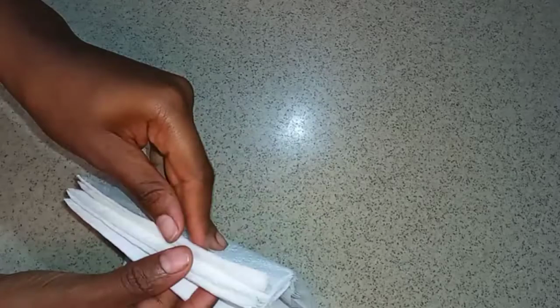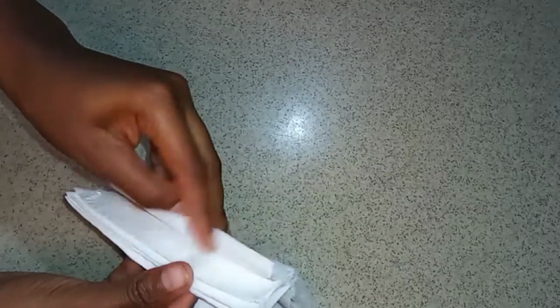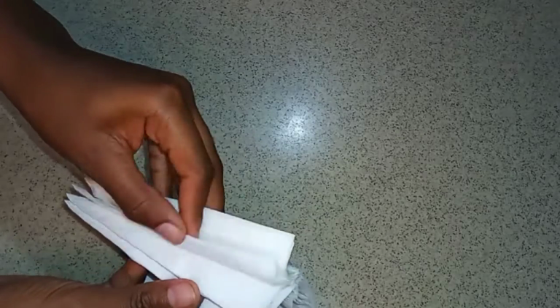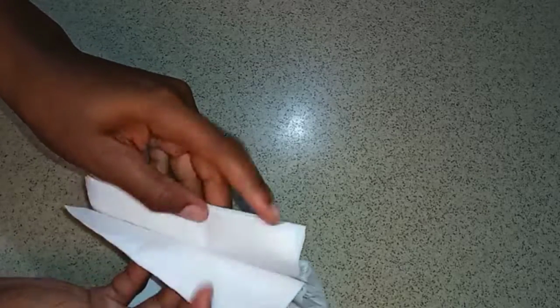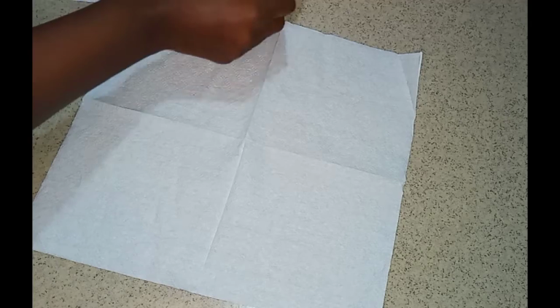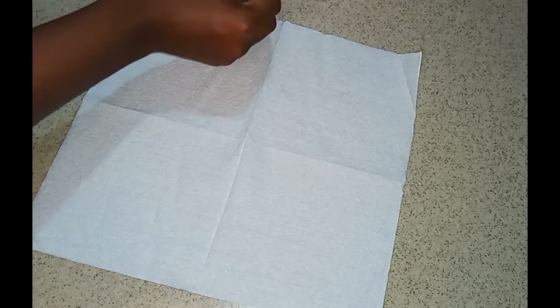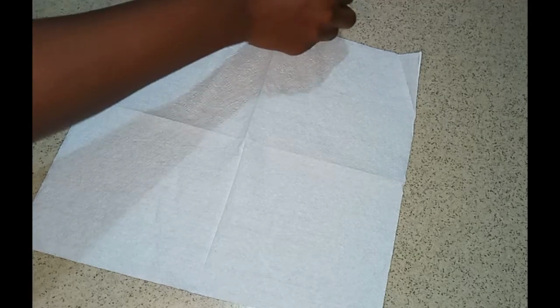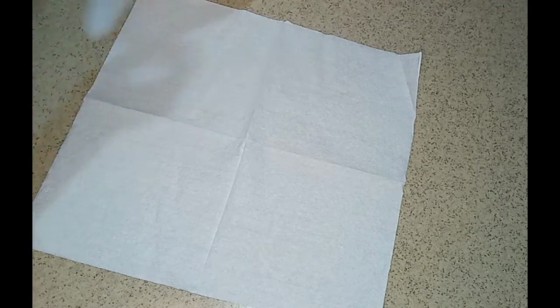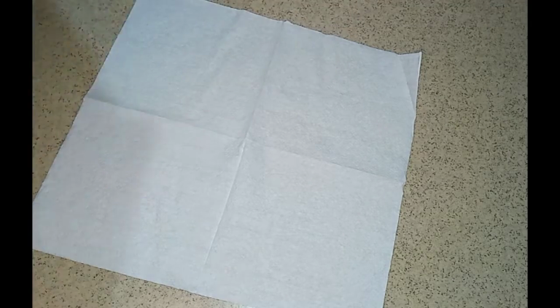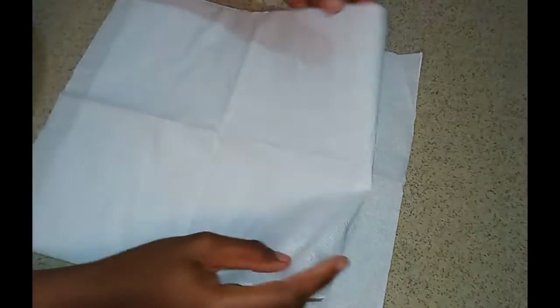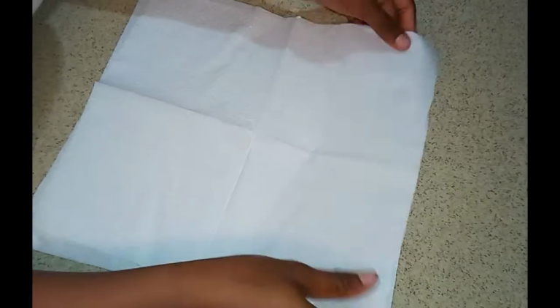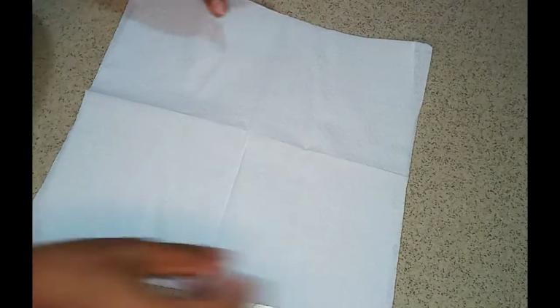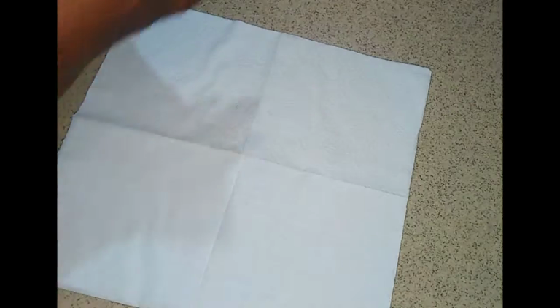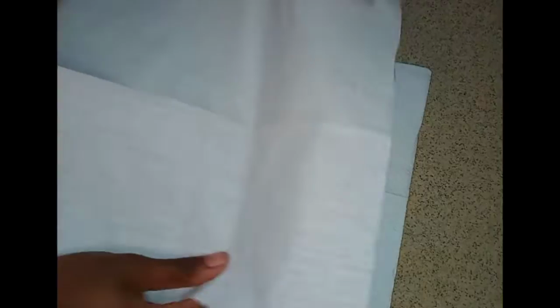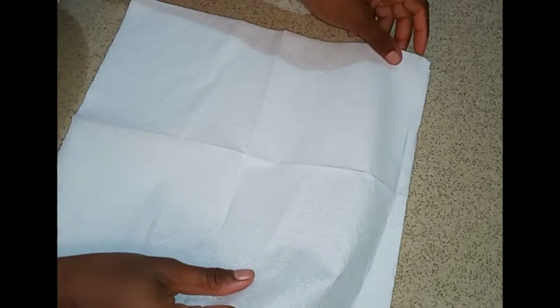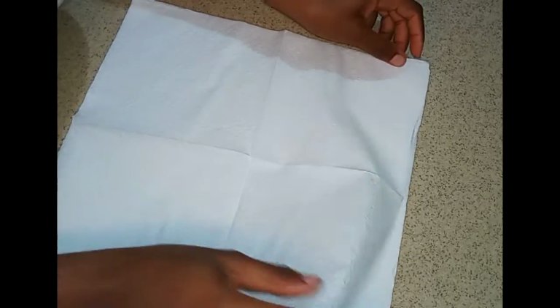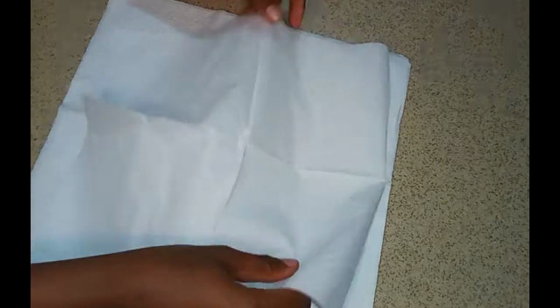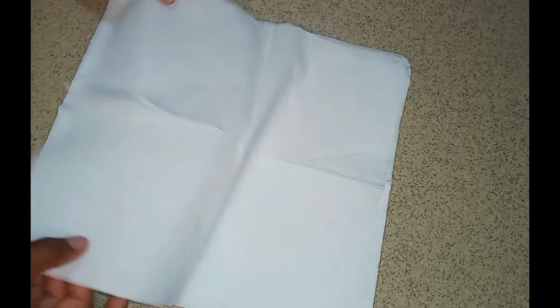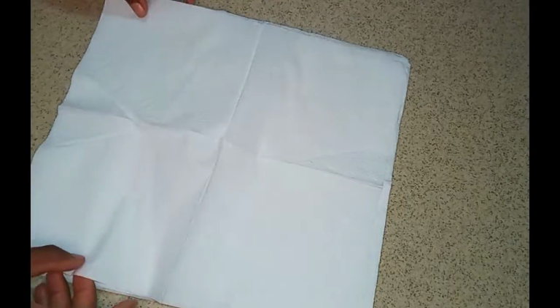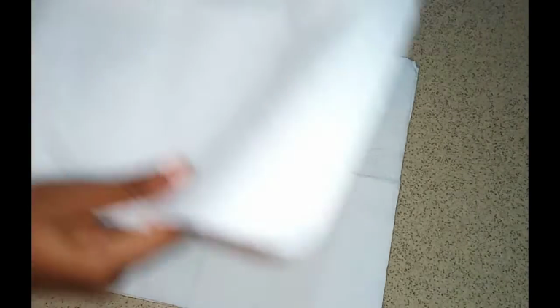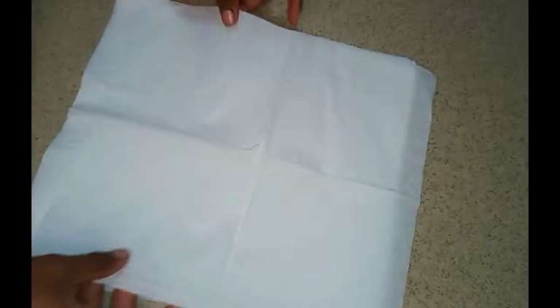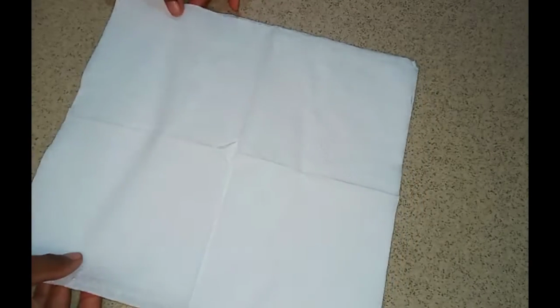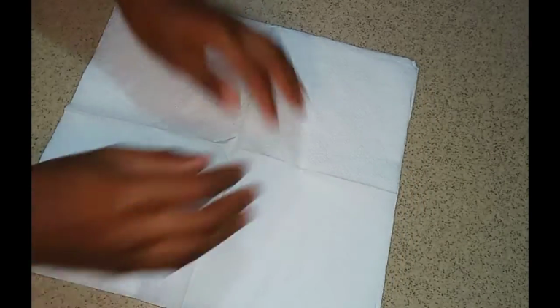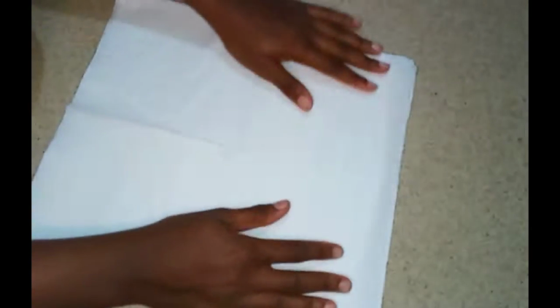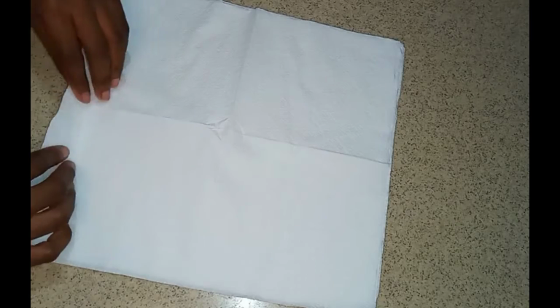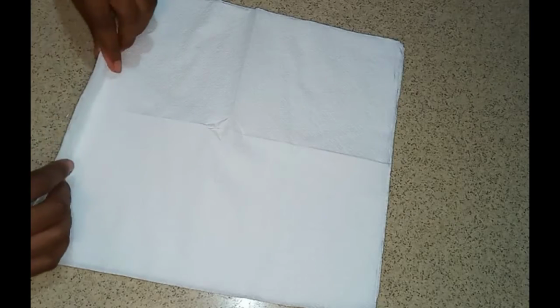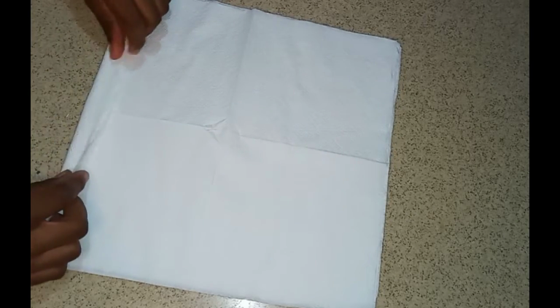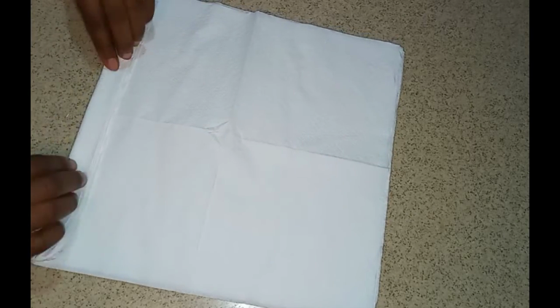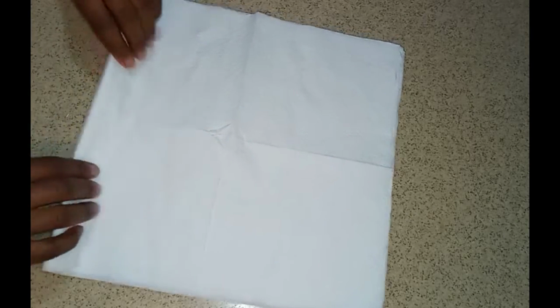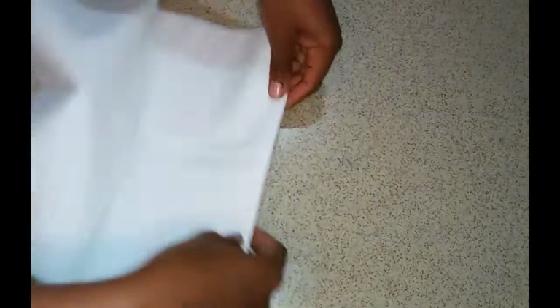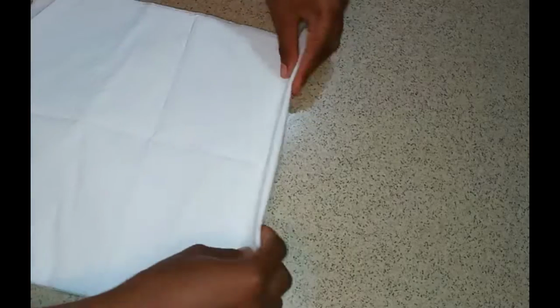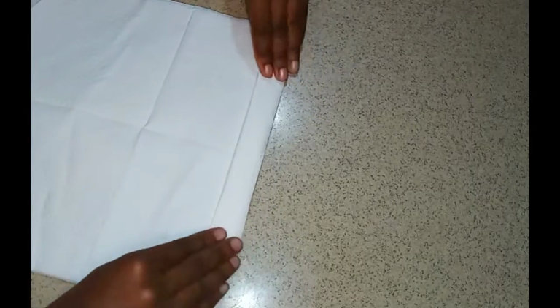First, I'm starting off by using five regular napkins and I'm just going to open them and lay them flat on my surface. I'm going to go ahead and place each napkin over each other, trying to get them as even and as accurate as I possibly can. Then I'm going to go ahead and start folding my napkins.